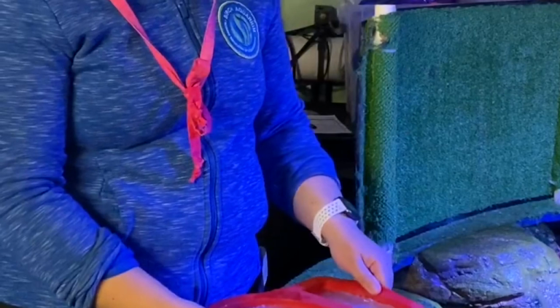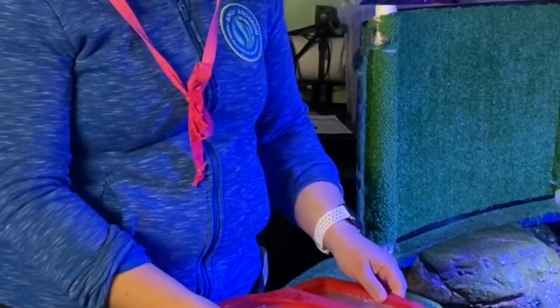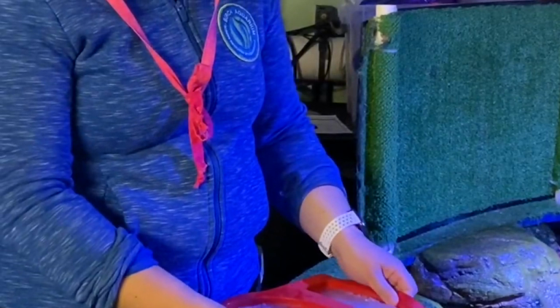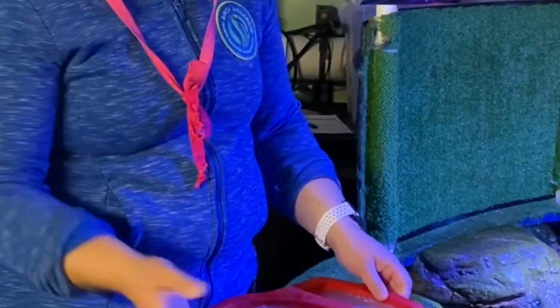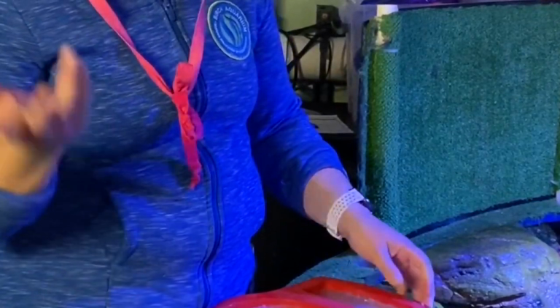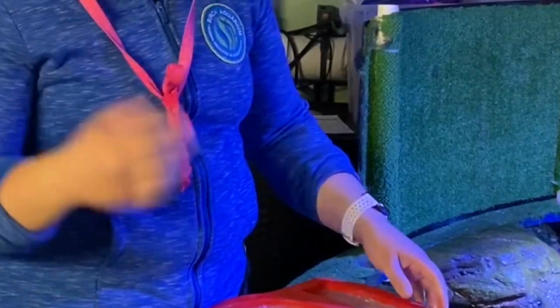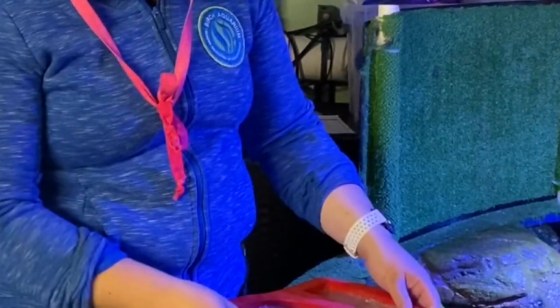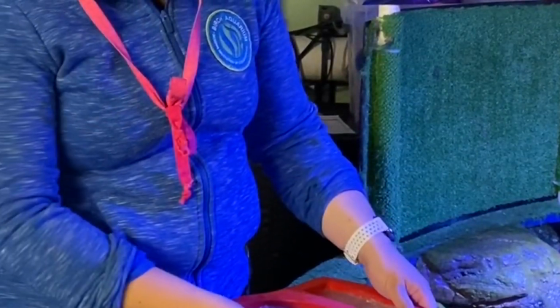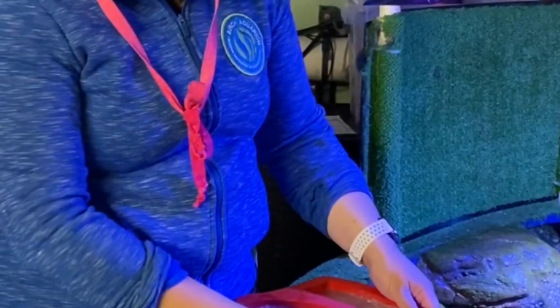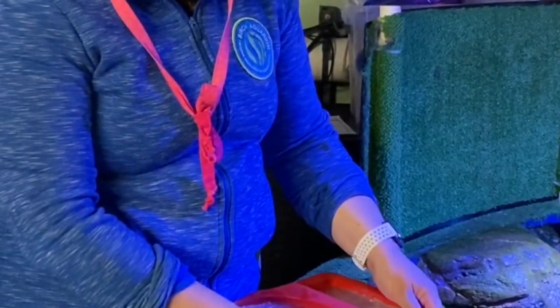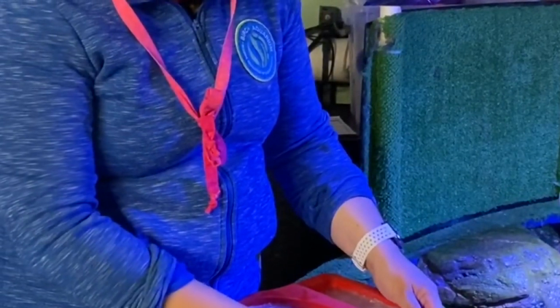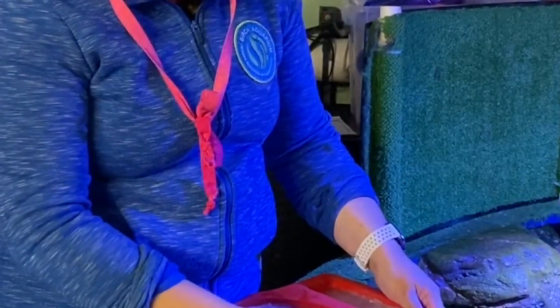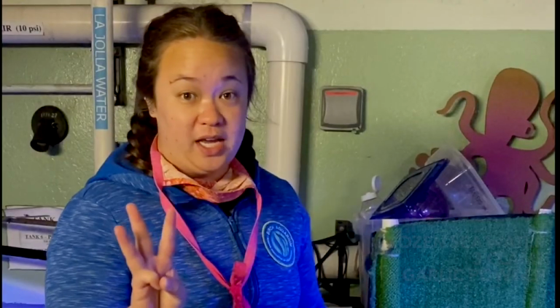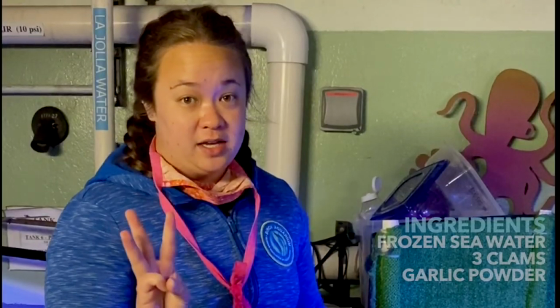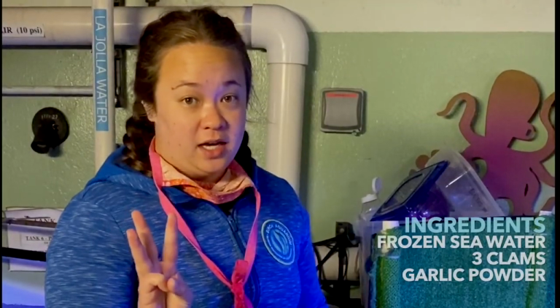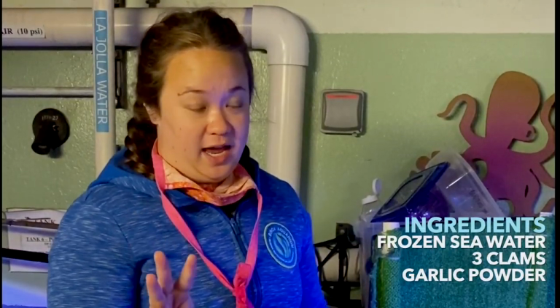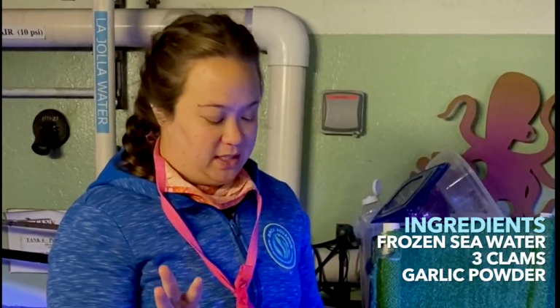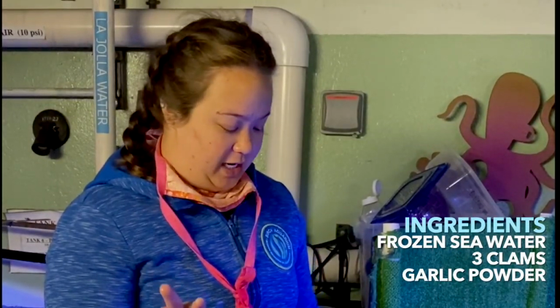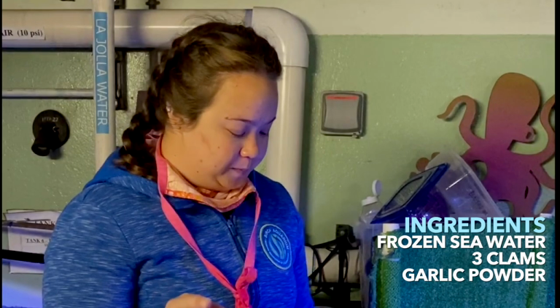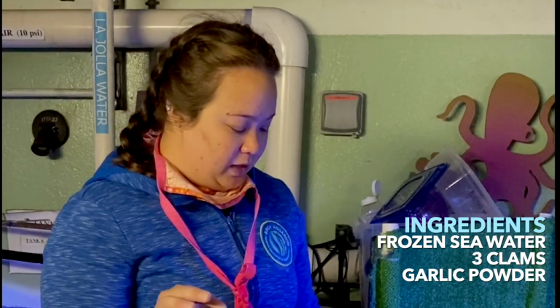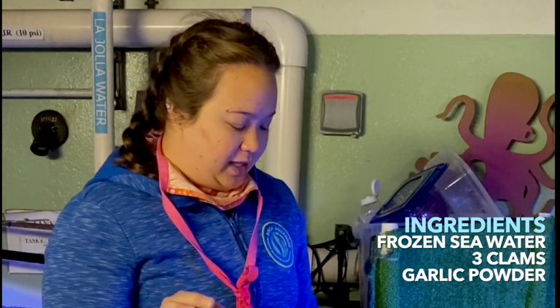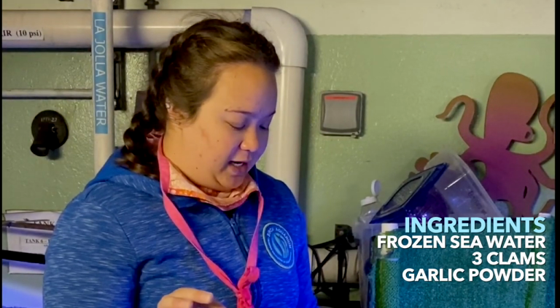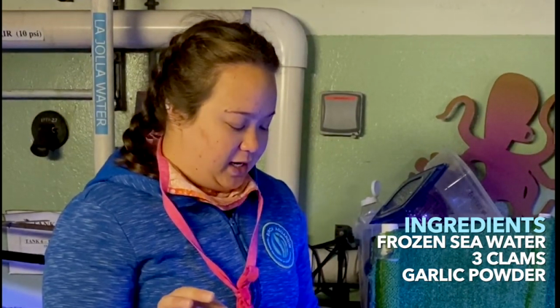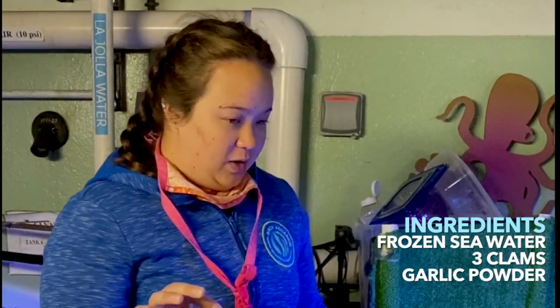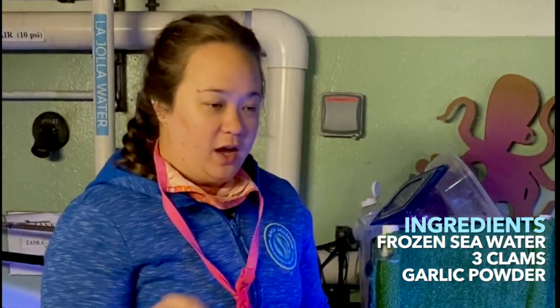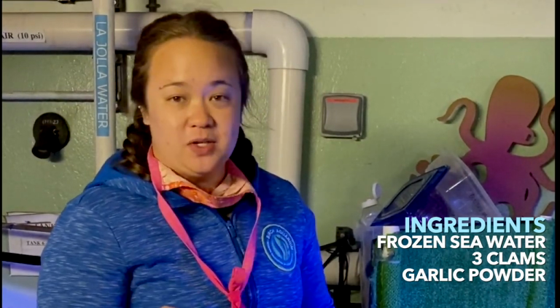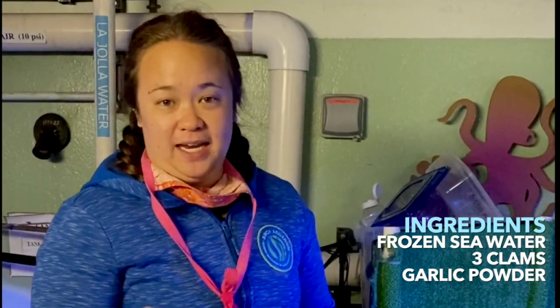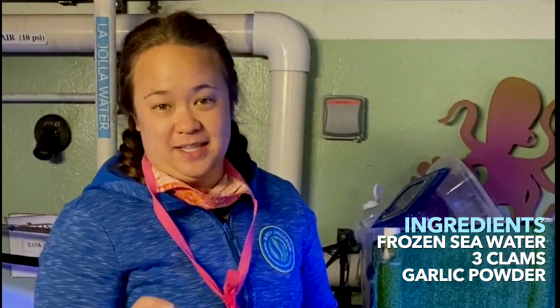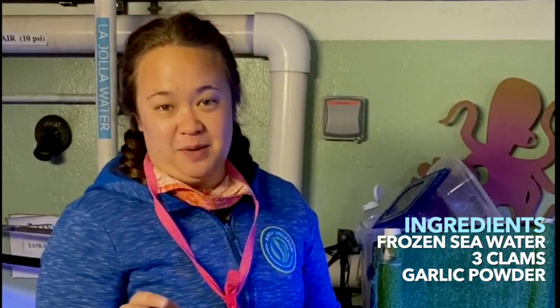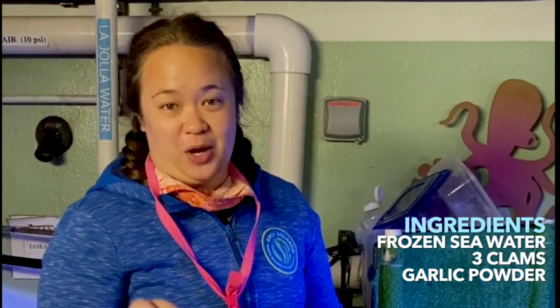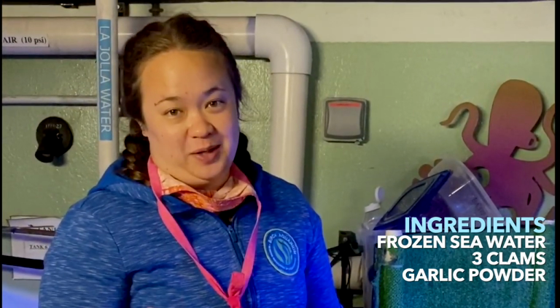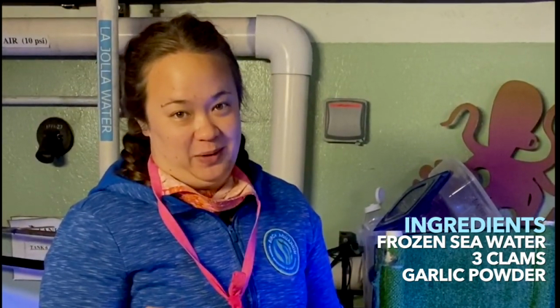What this is, is frozen sea water with 3 clams in it, and then what I also added is a little bit of garlic powder.